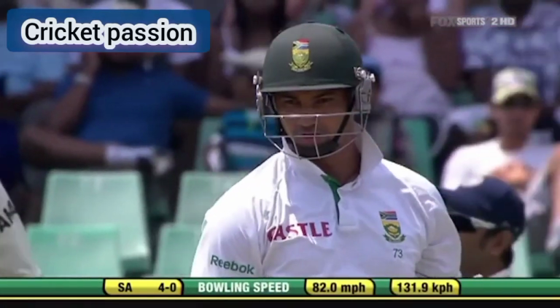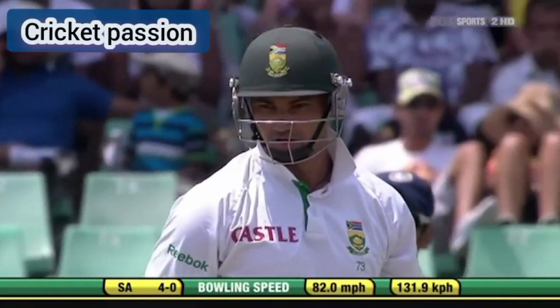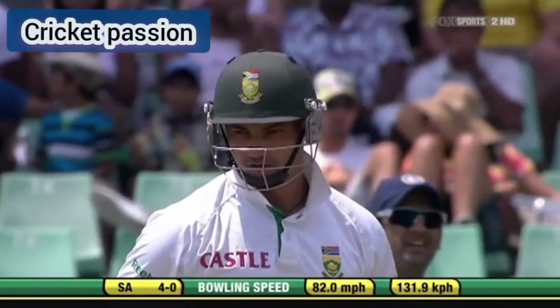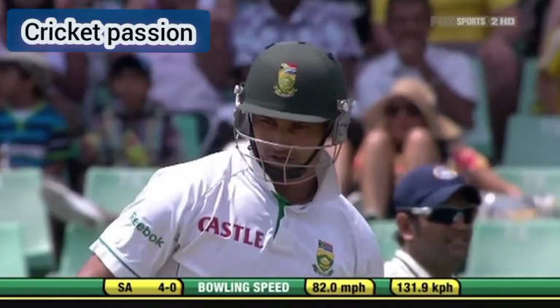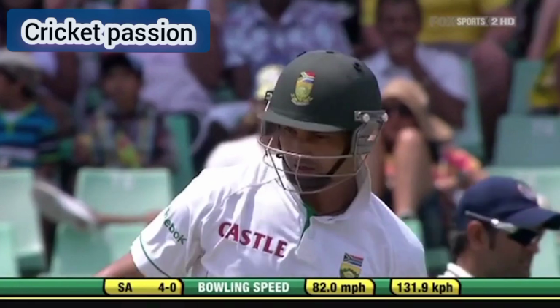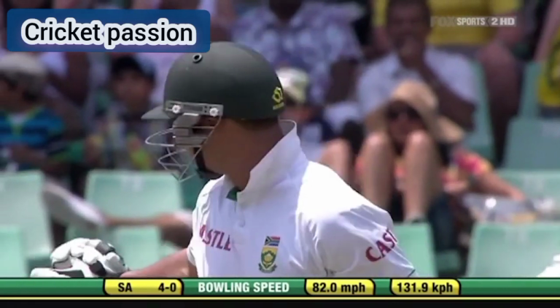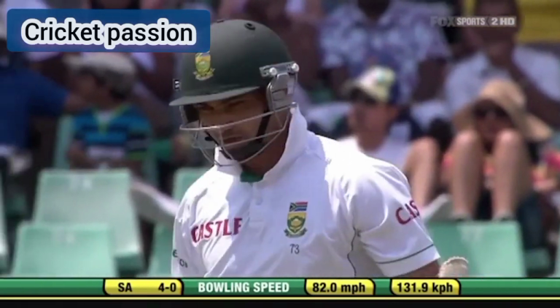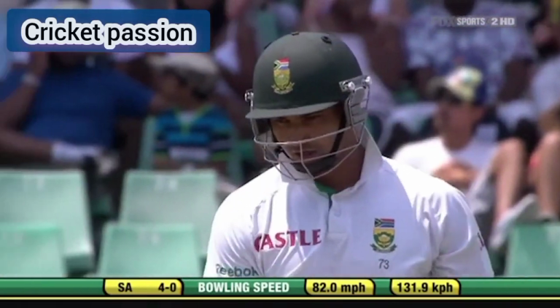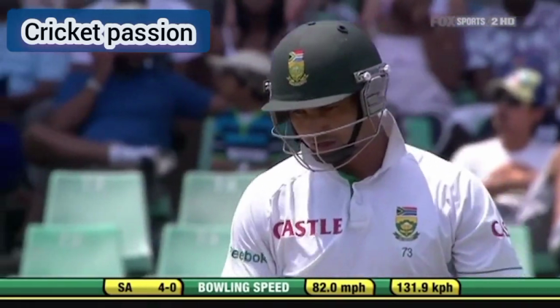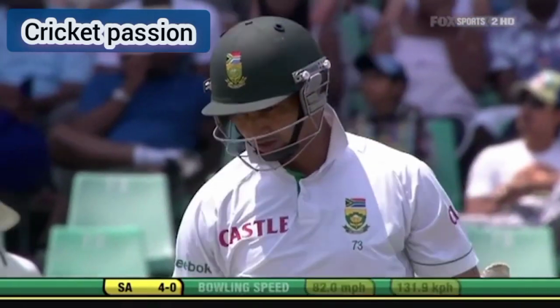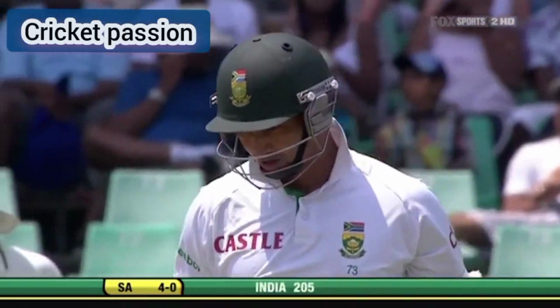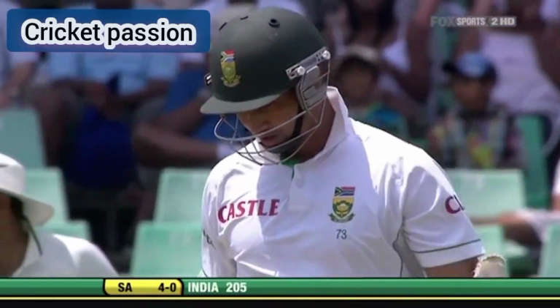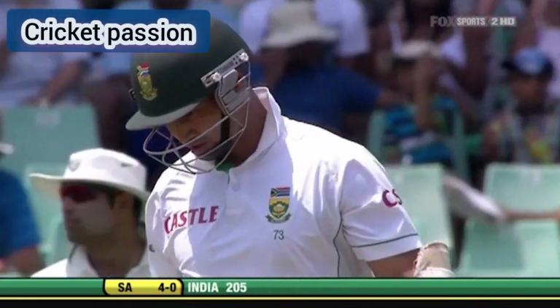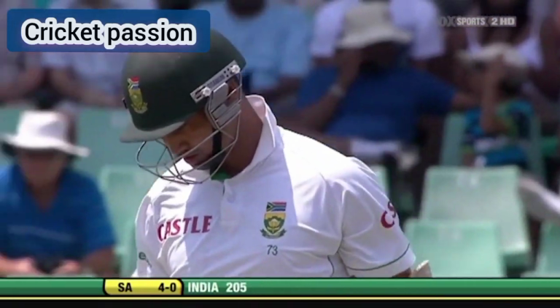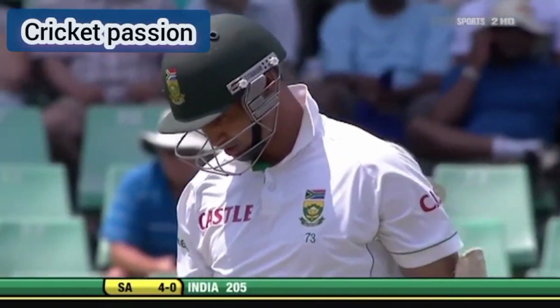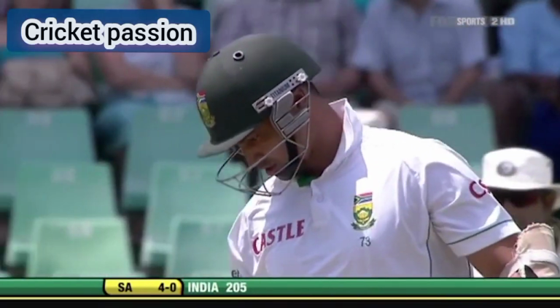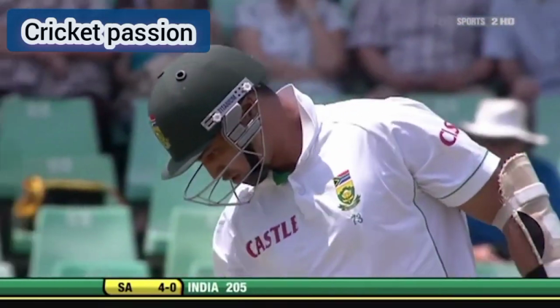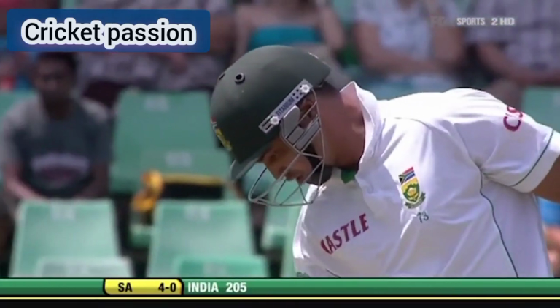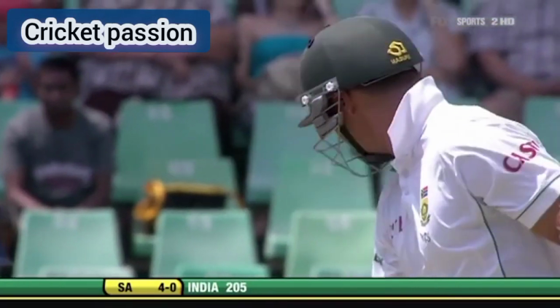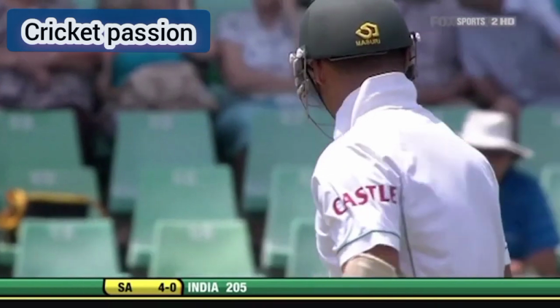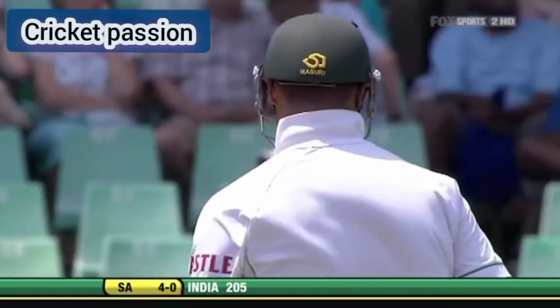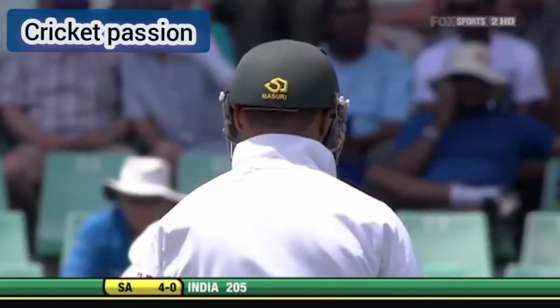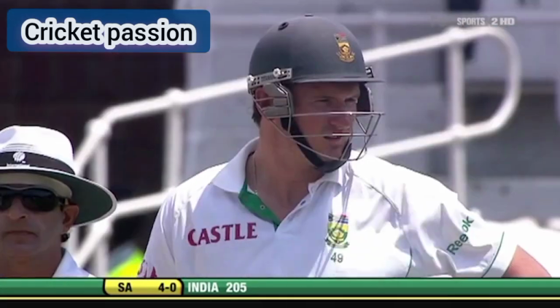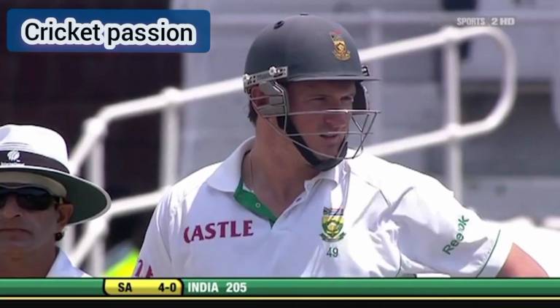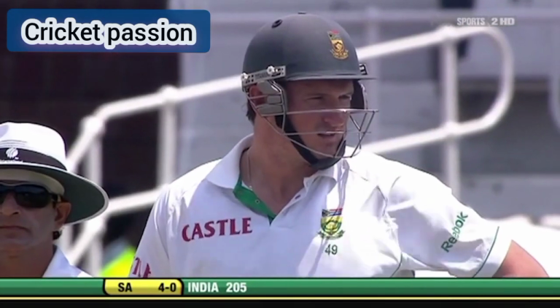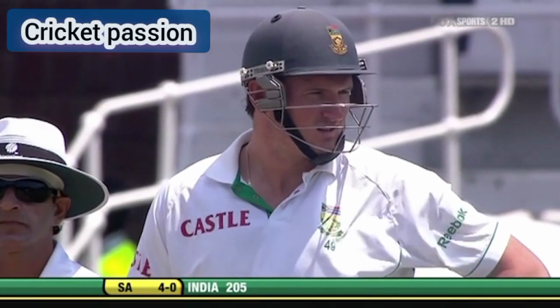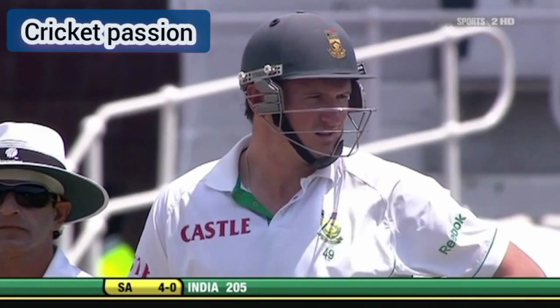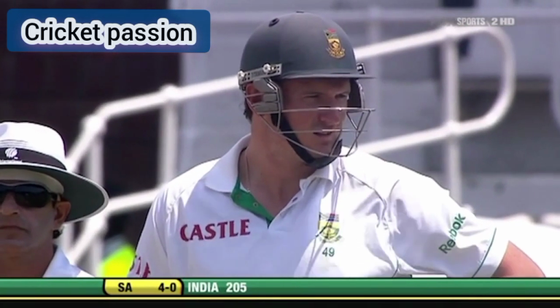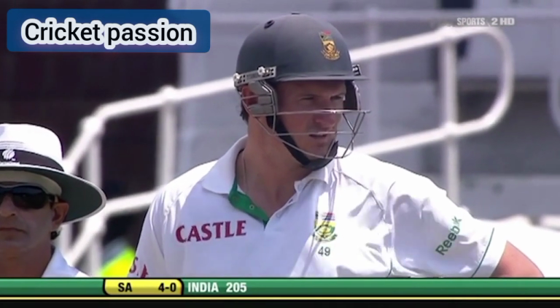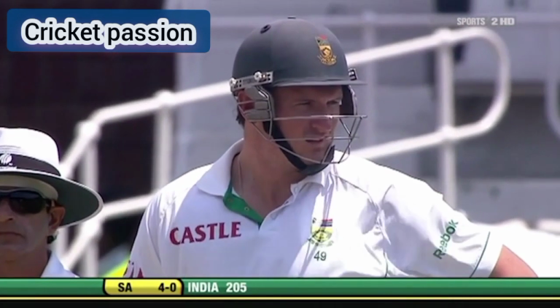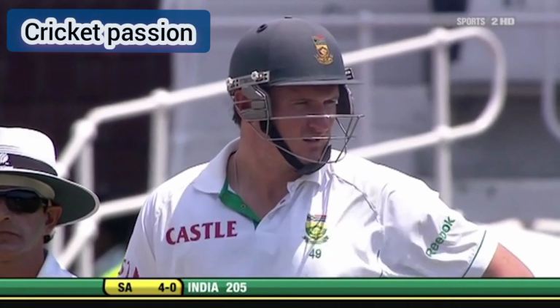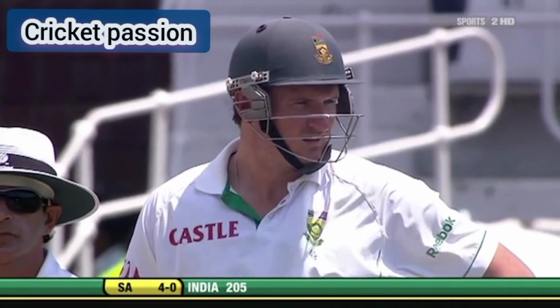The secret for these two opening batsmen, in terms of facing a new ball on a pitch that's just a little bit helpful, is what can I leave and what can't I leave?